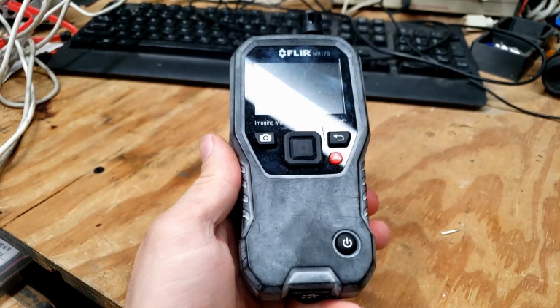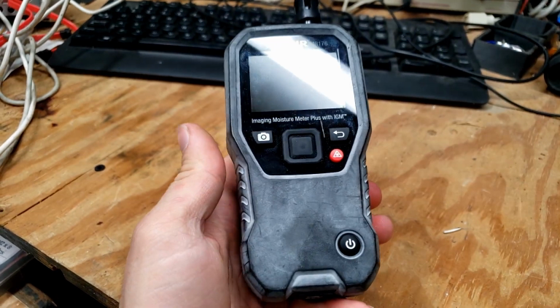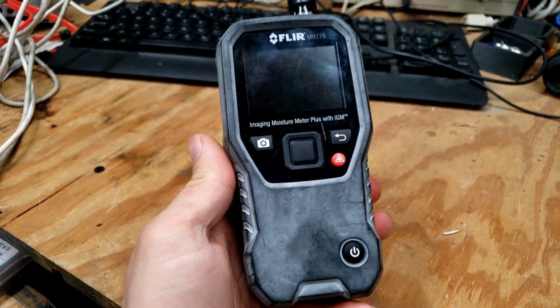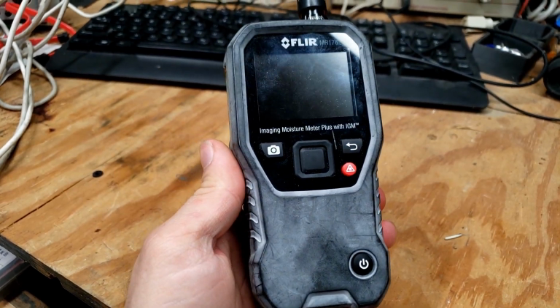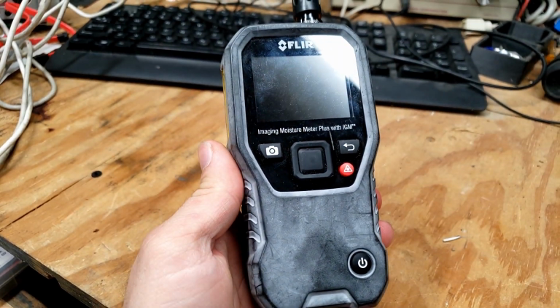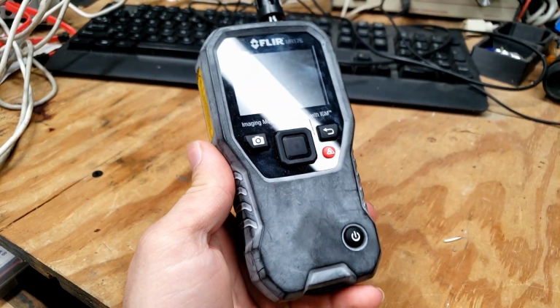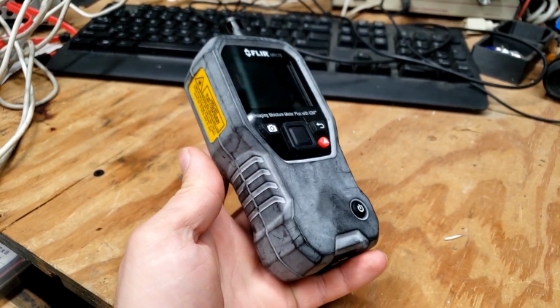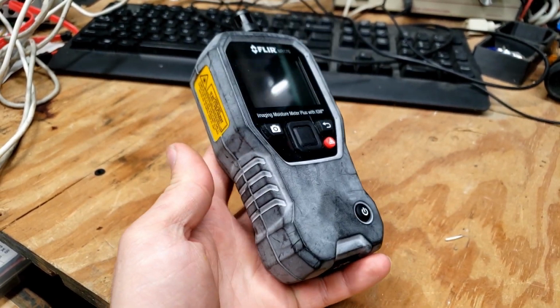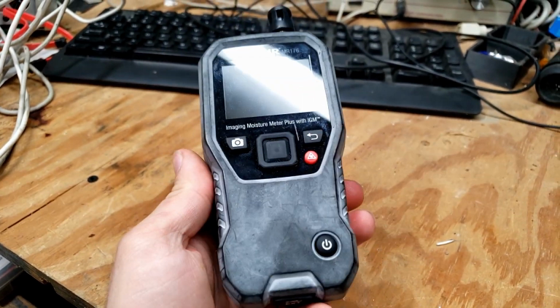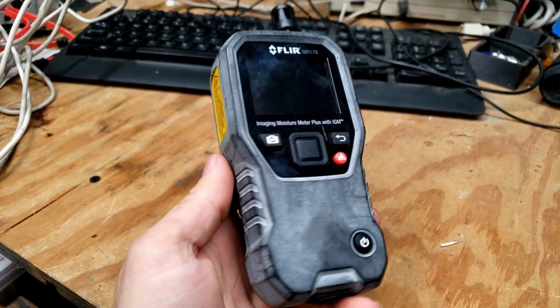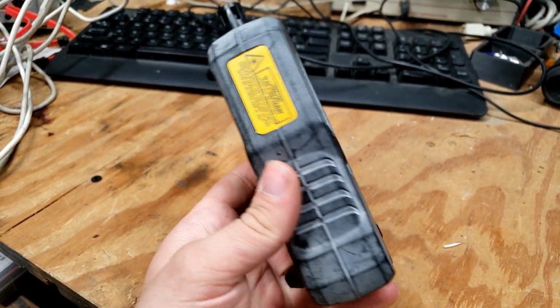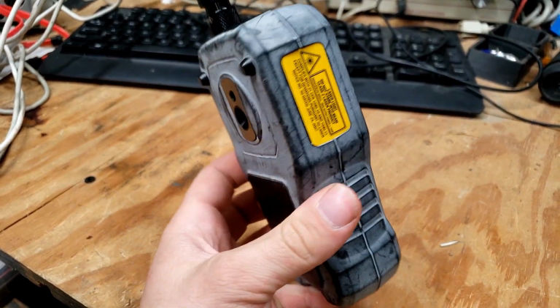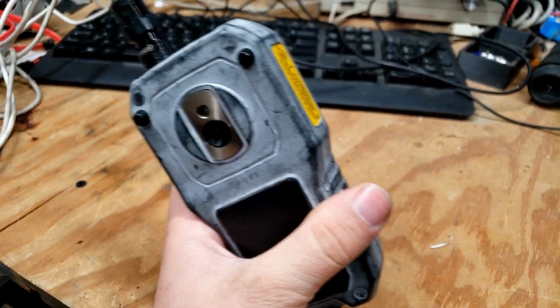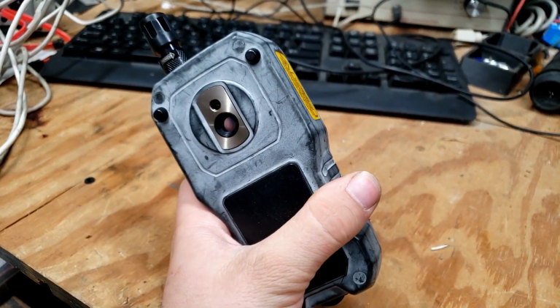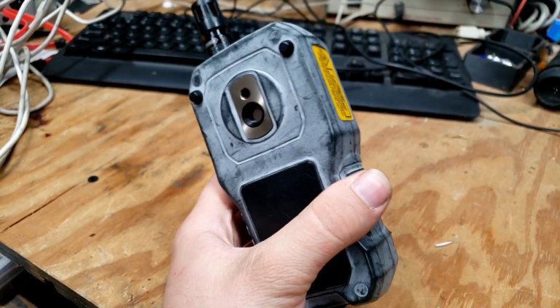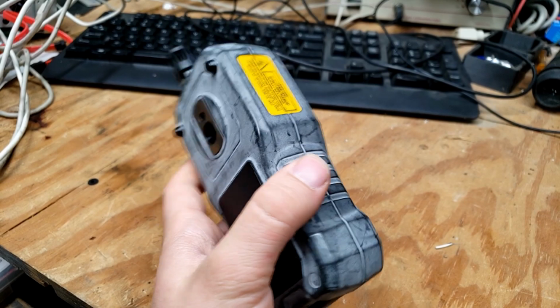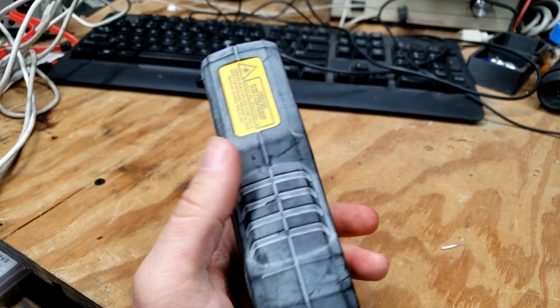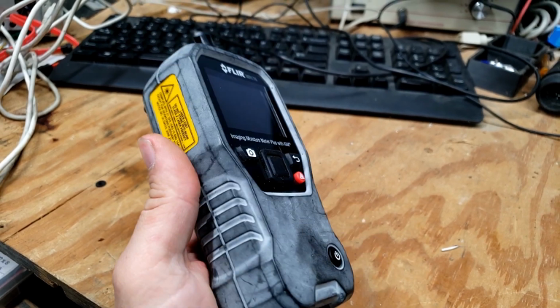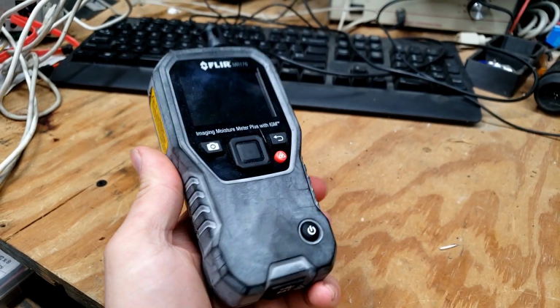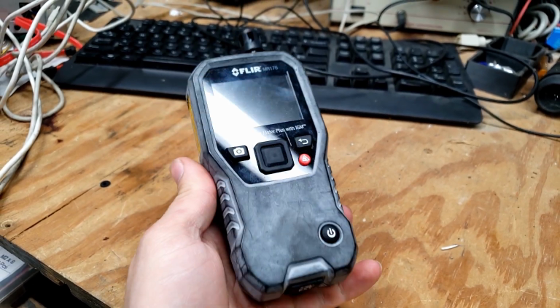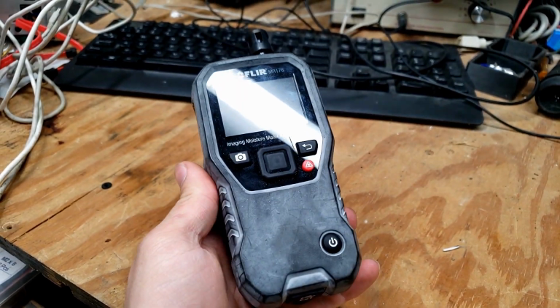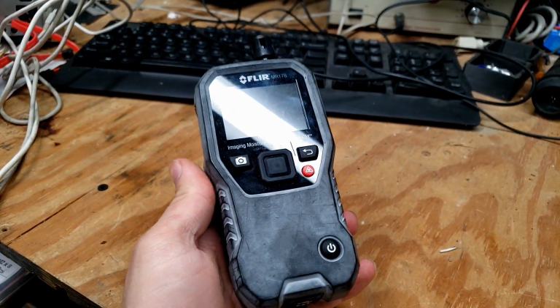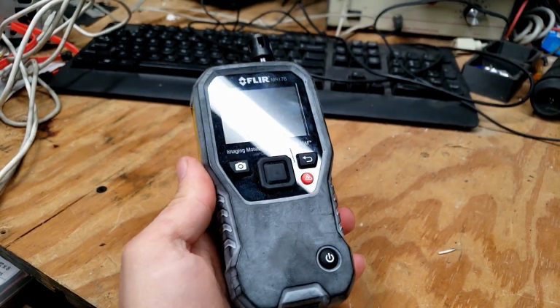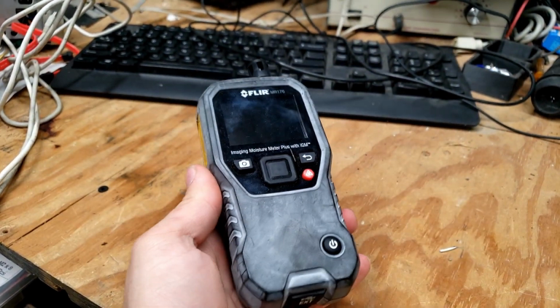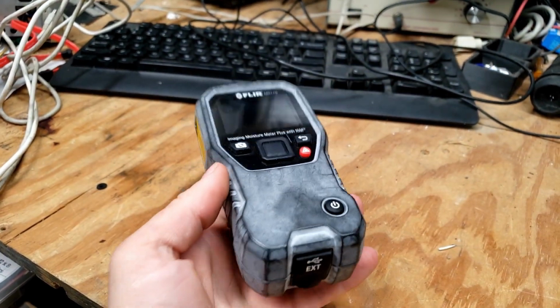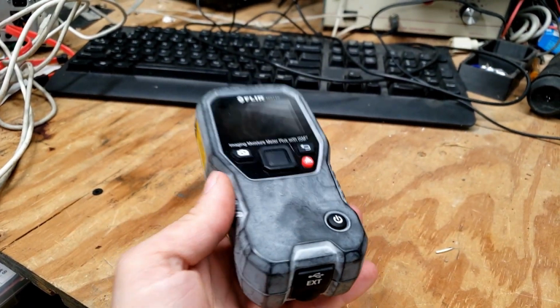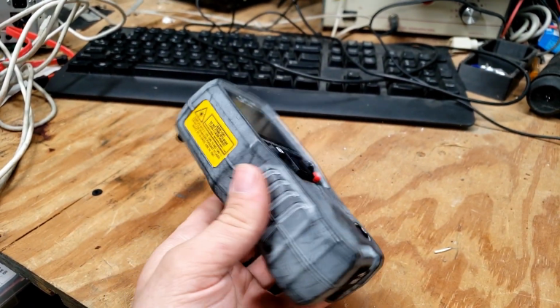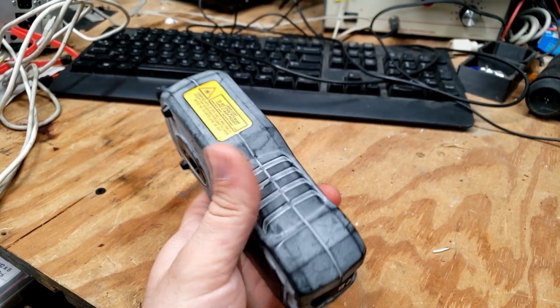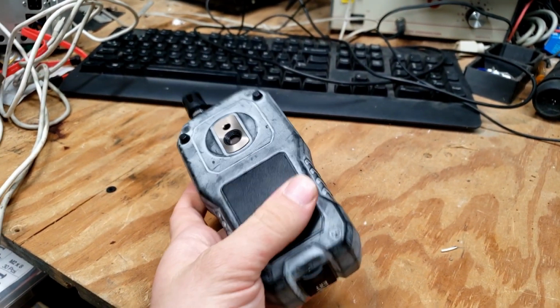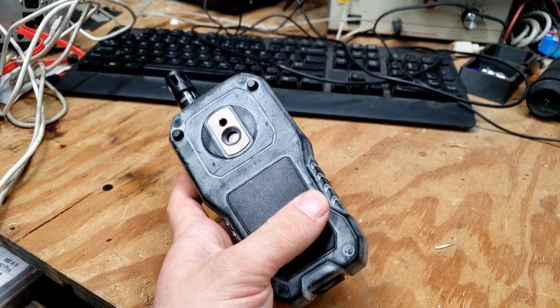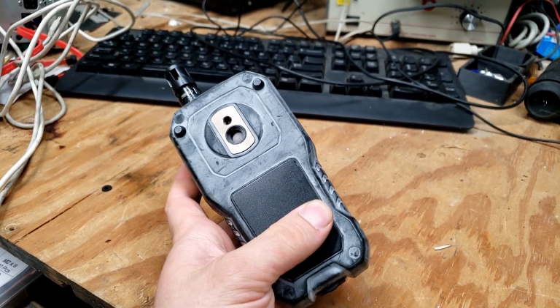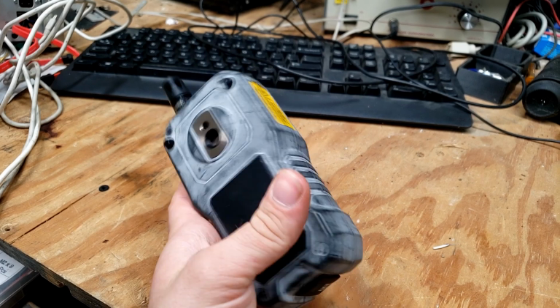This is a FLIR MR176 thermal imaging moisture detector that costs $1,100, and I just picked it up on eBay for $100 because it's broken. Let's see if we can get this thing to work.